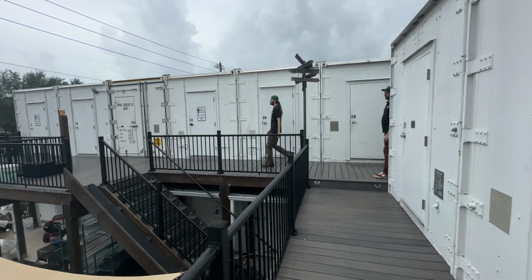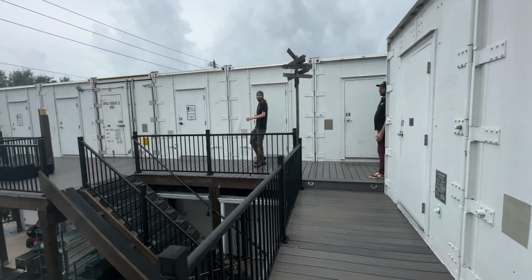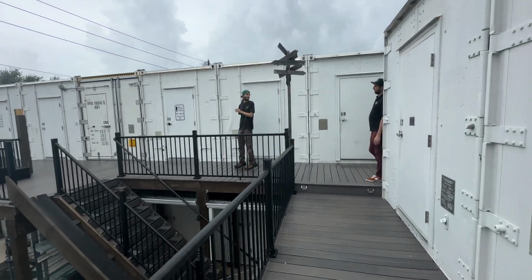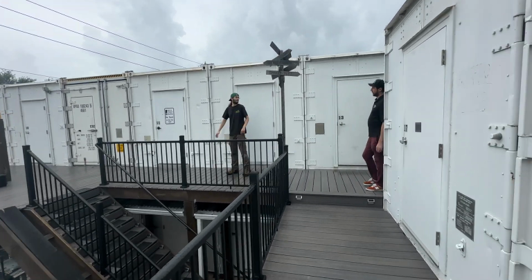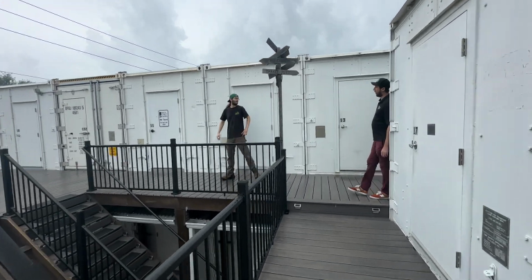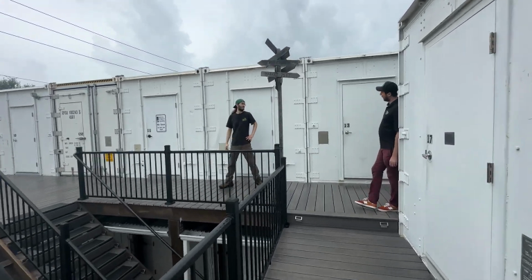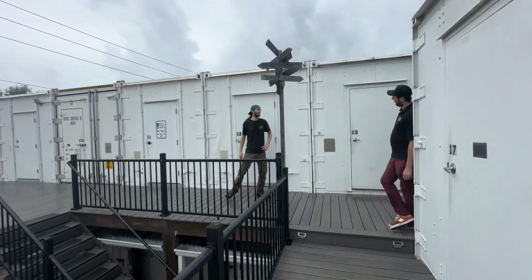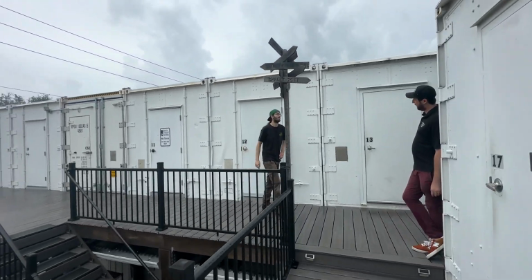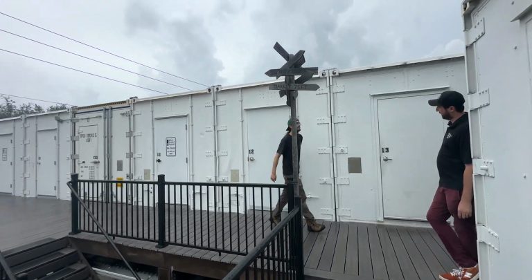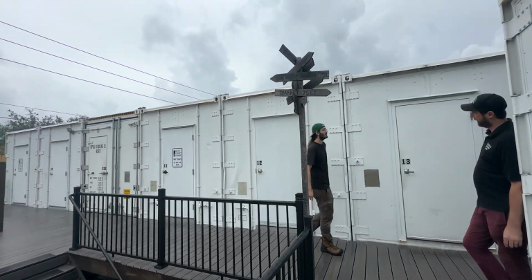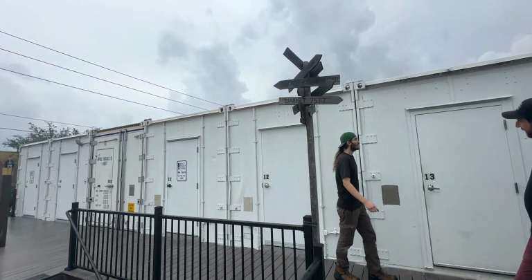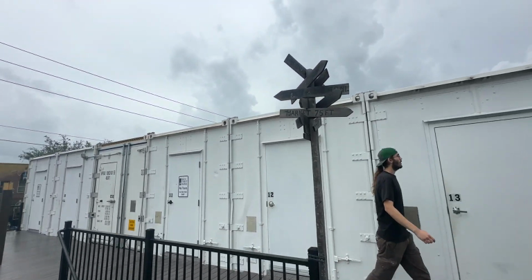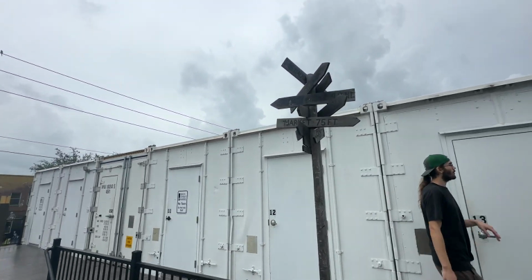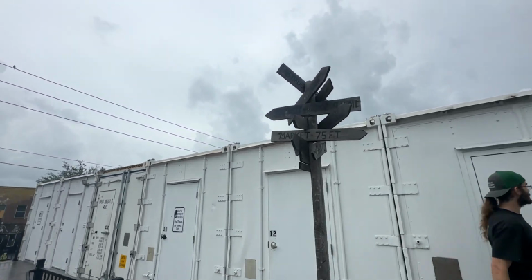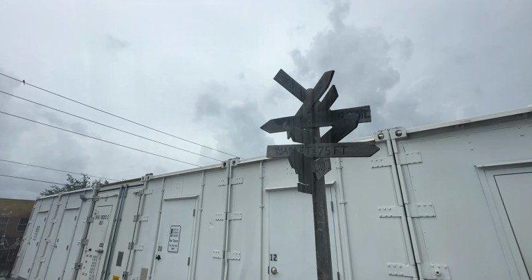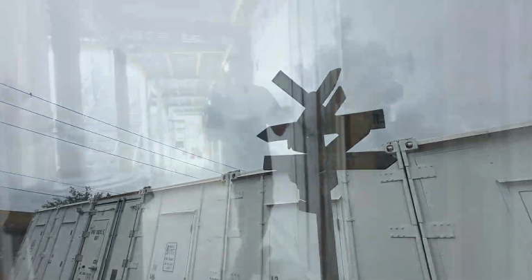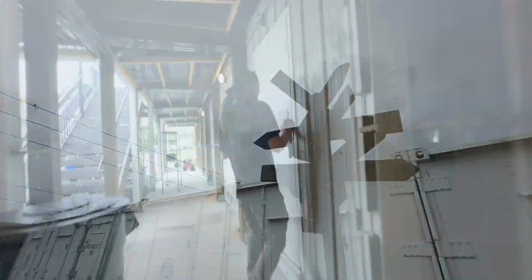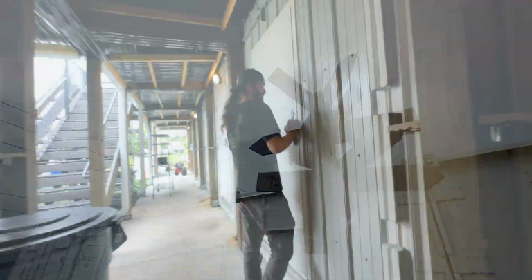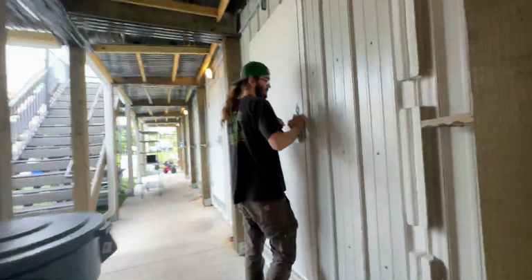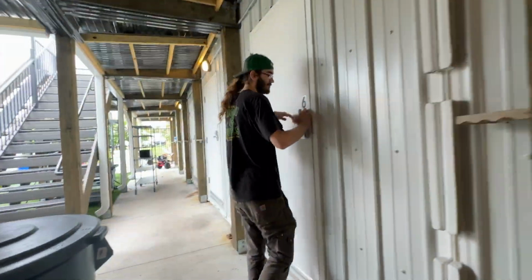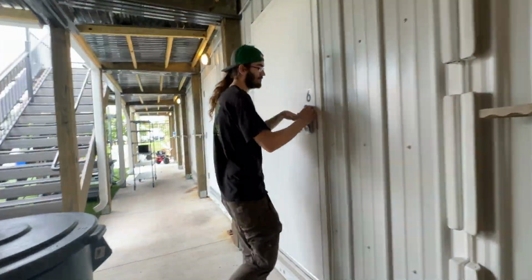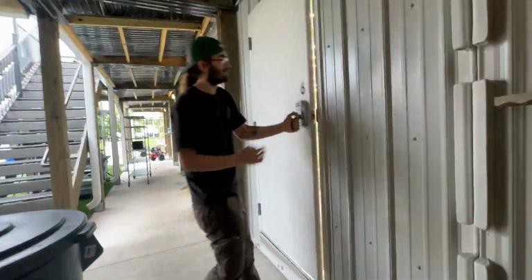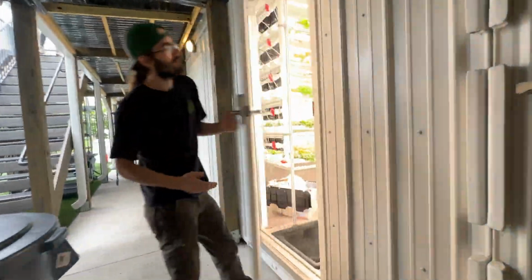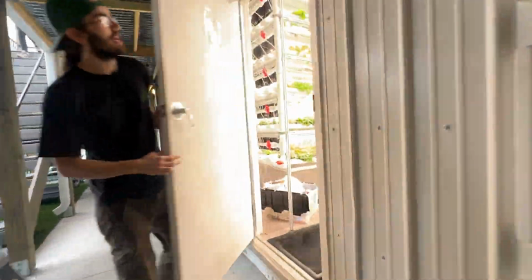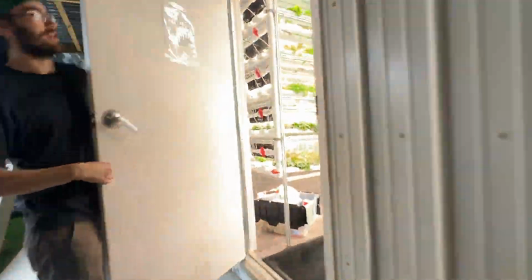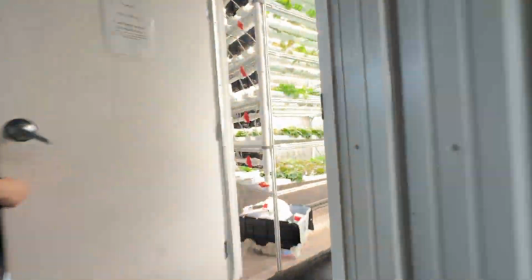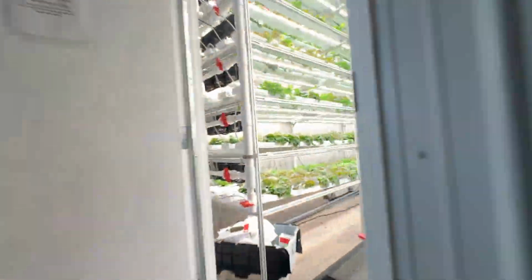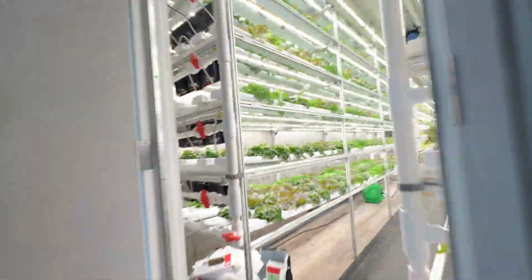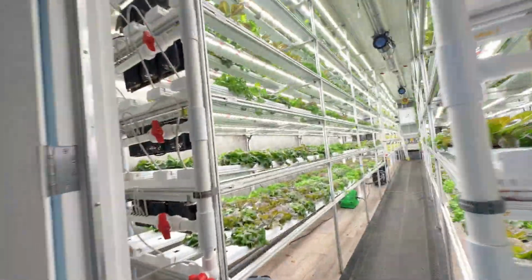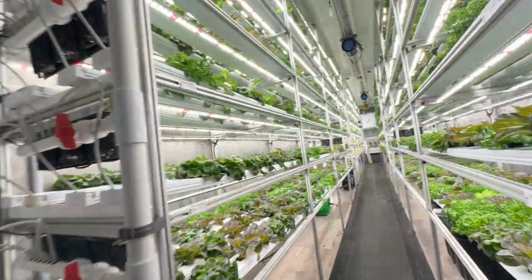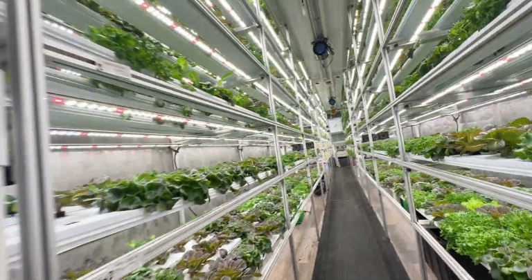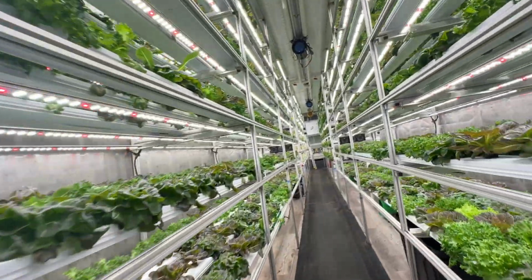Today we are at Brick Street Farms in downtown St. Petersburg, Florida, where we grow leafy greens and microgreens.